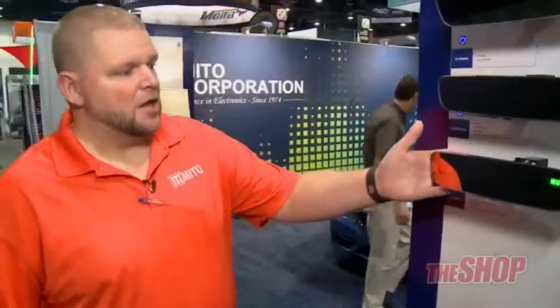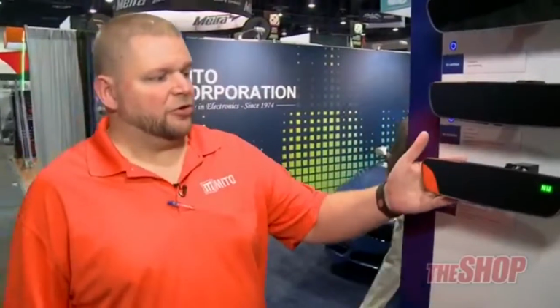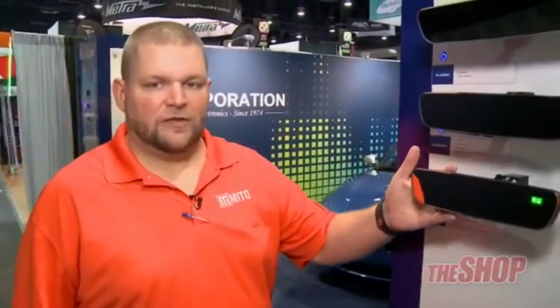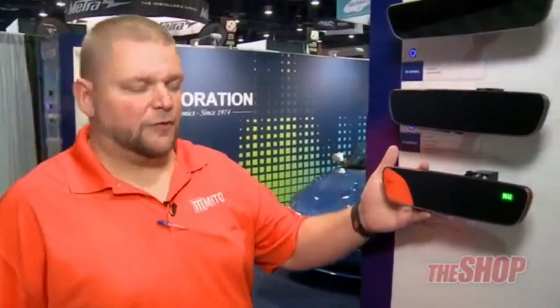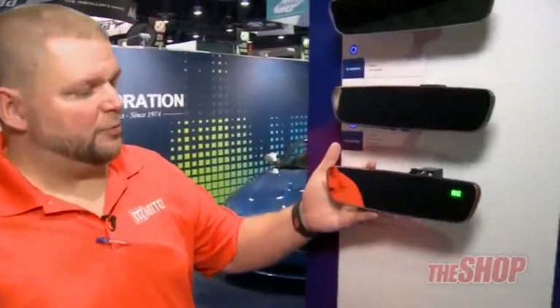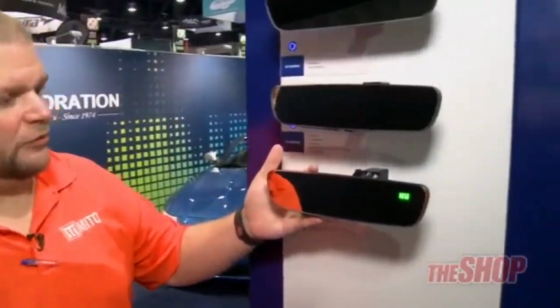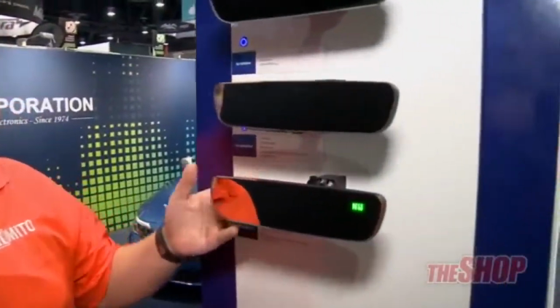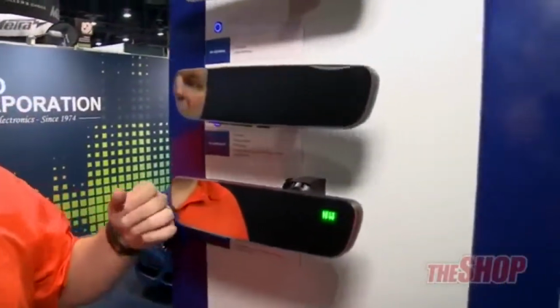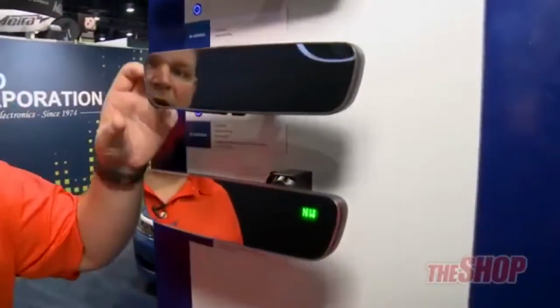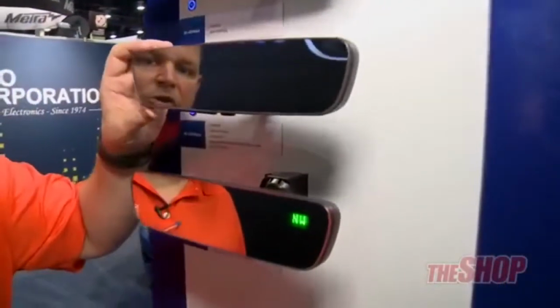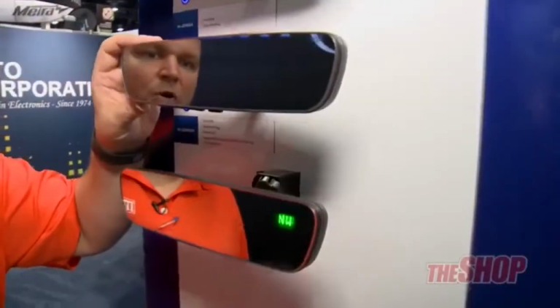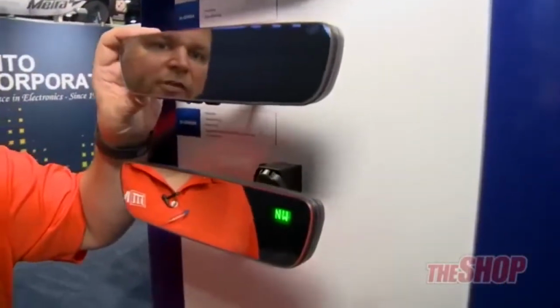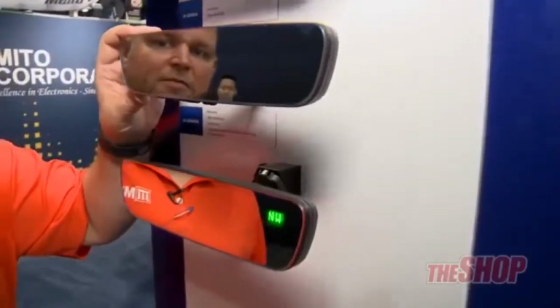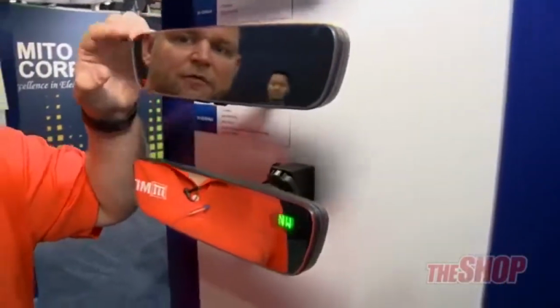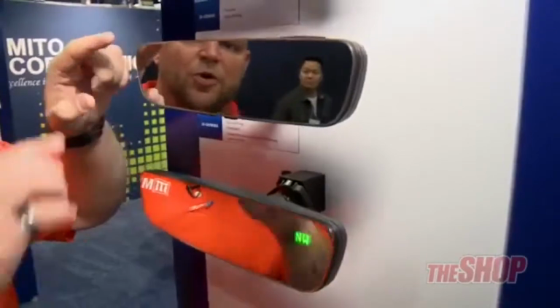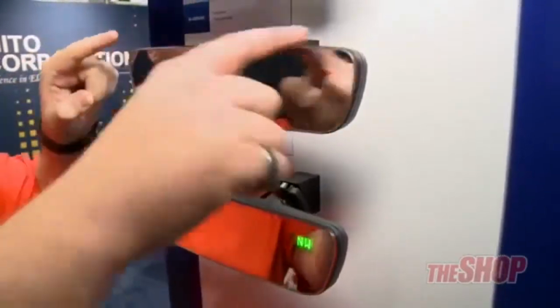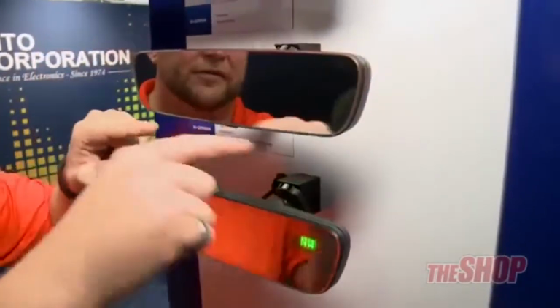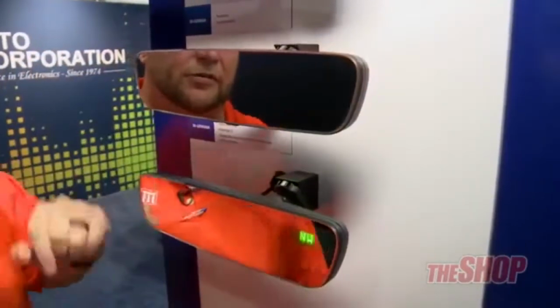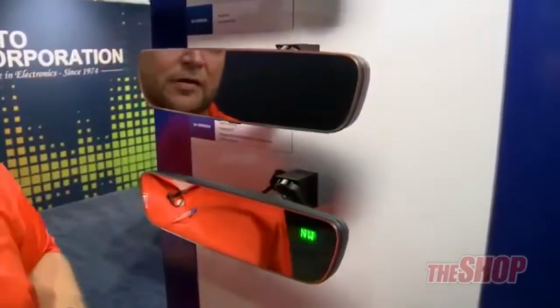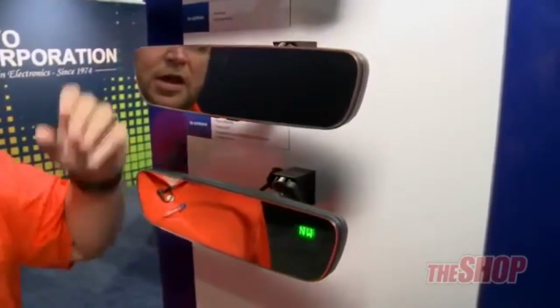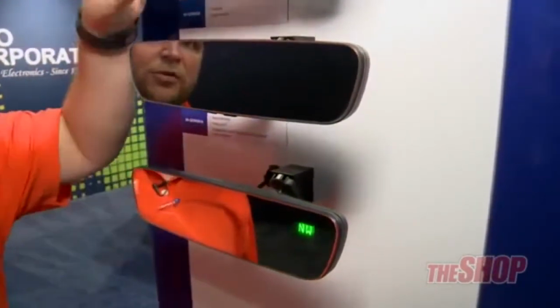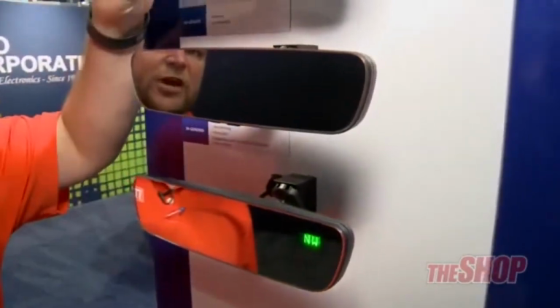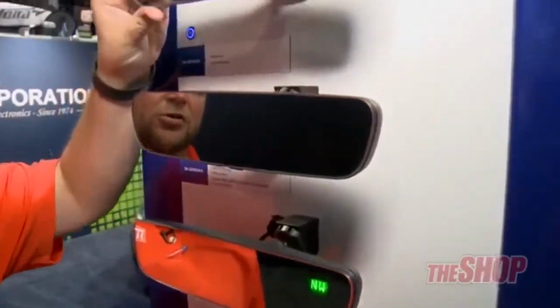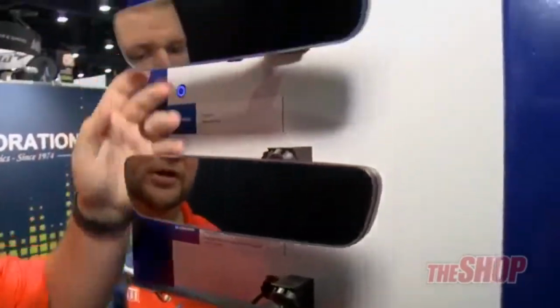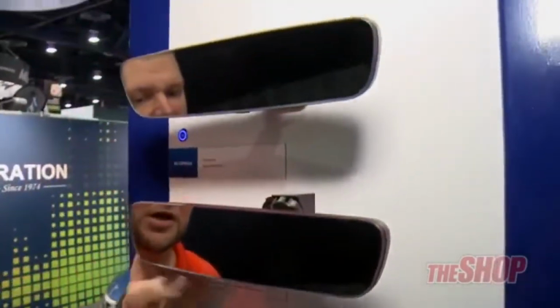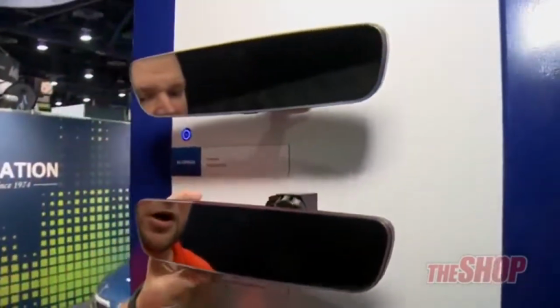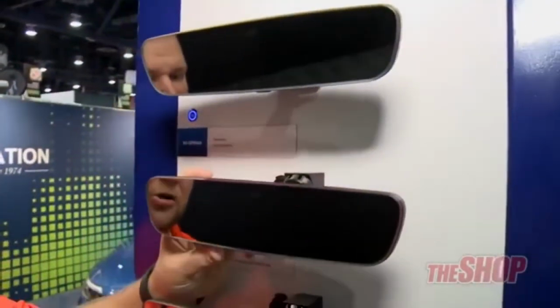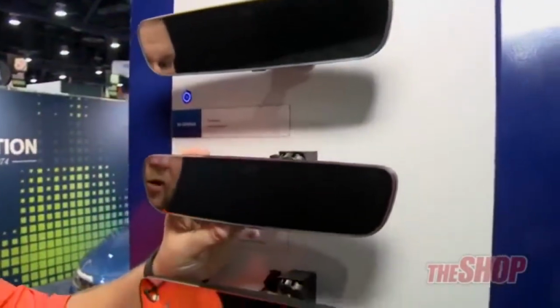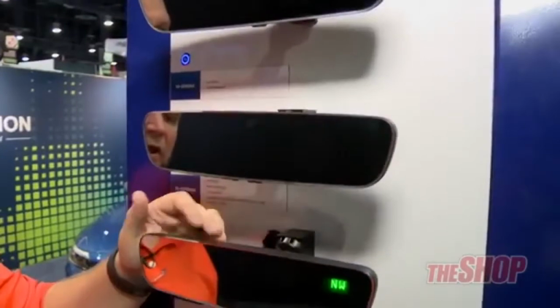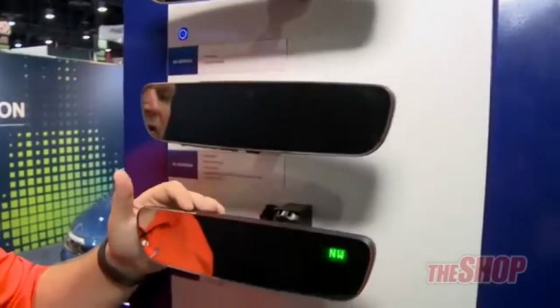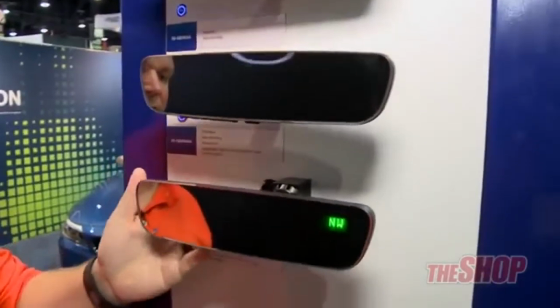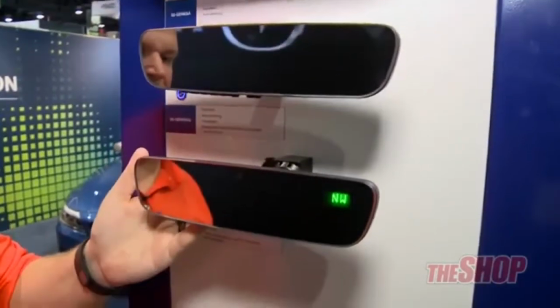These are Gentex frameless mirrors. They are the new OEM style — they've removed the plastic bezel around them. They come with just standard auto dimming, auto dimming with Homelink, and auto dimming Homelink with compass.